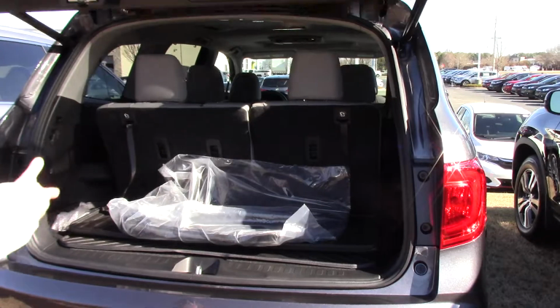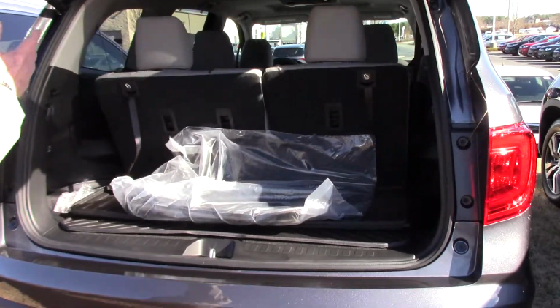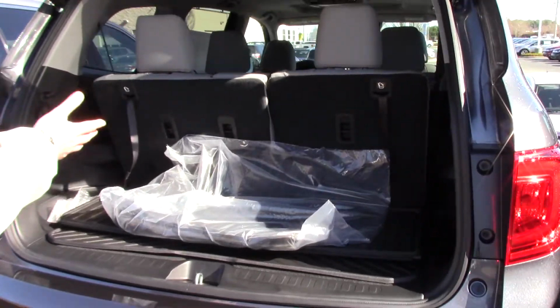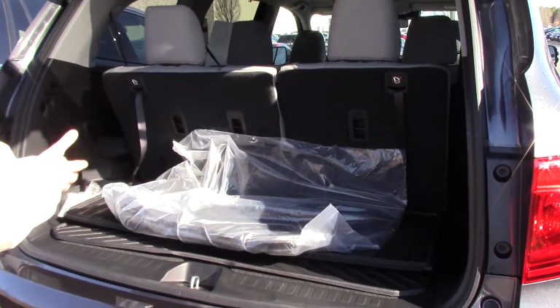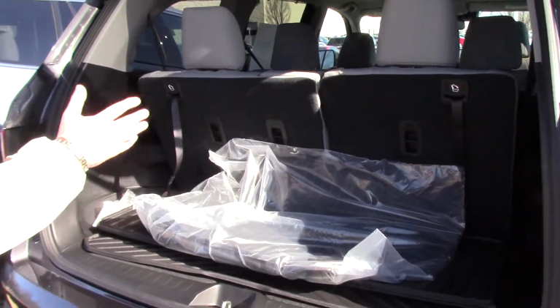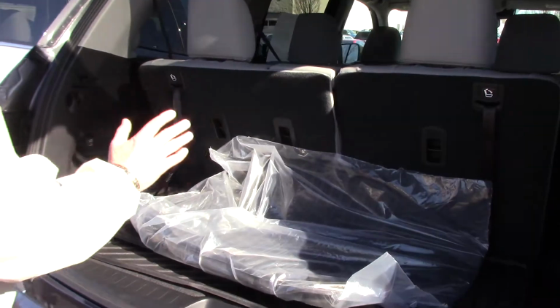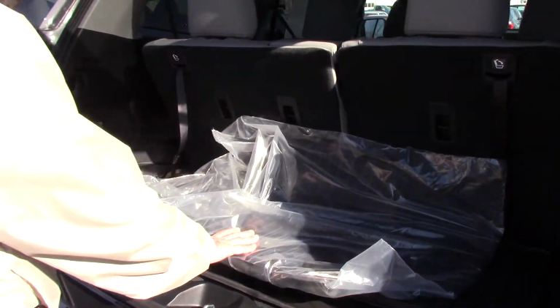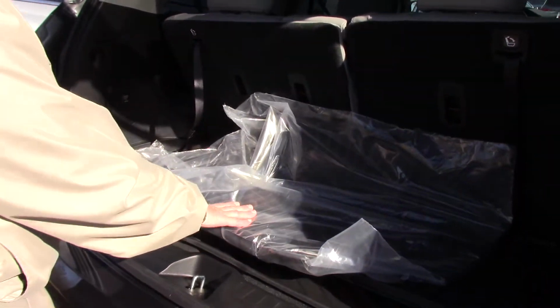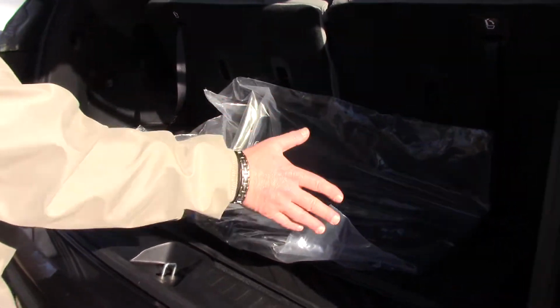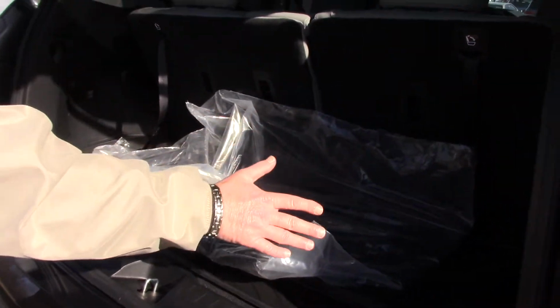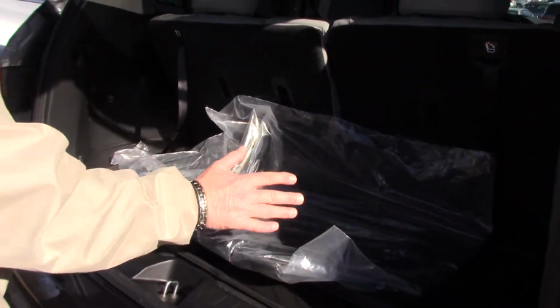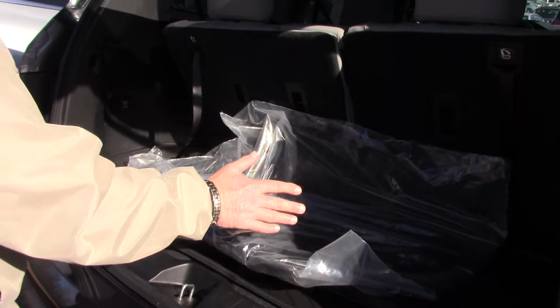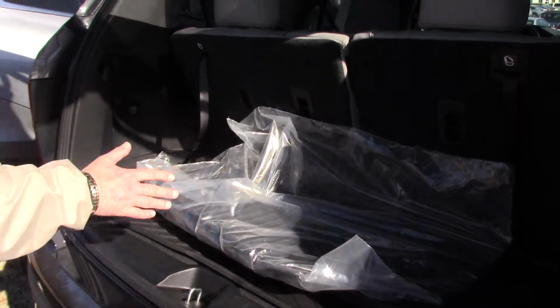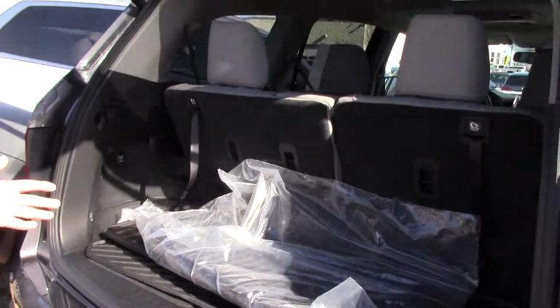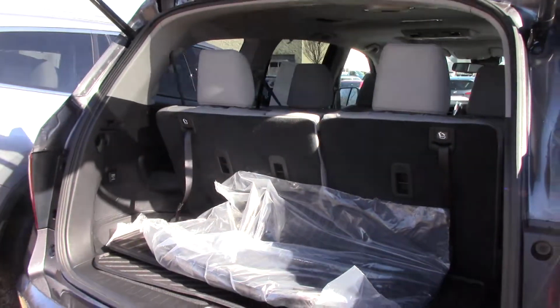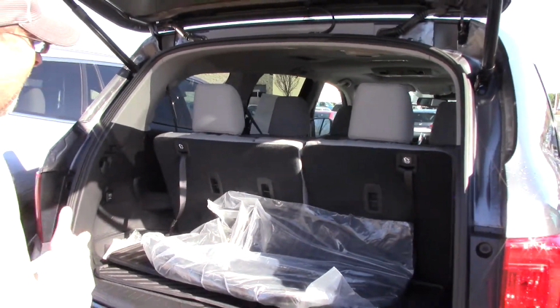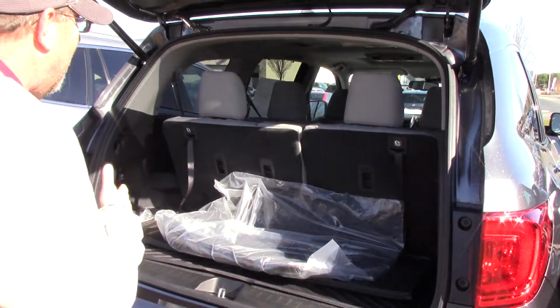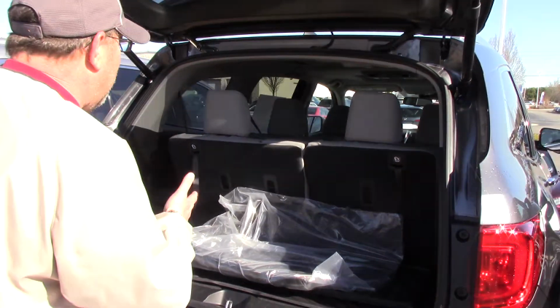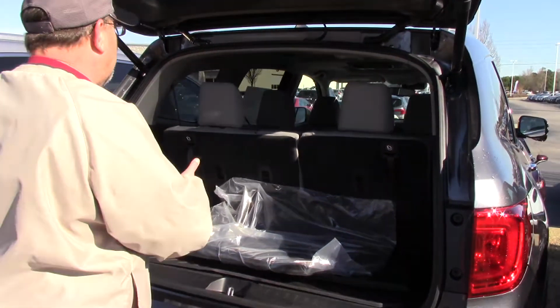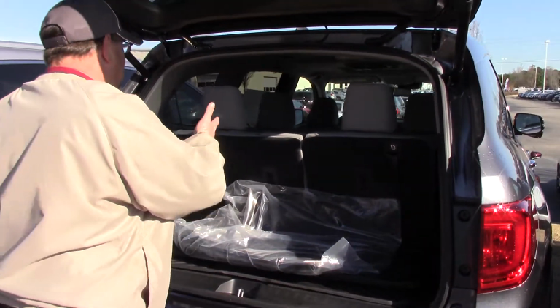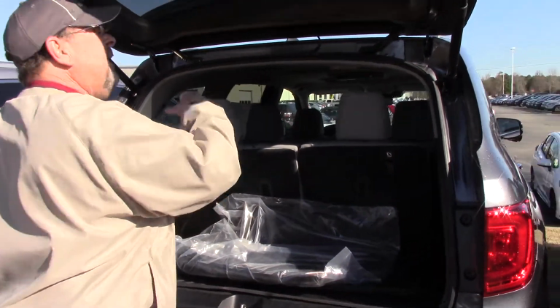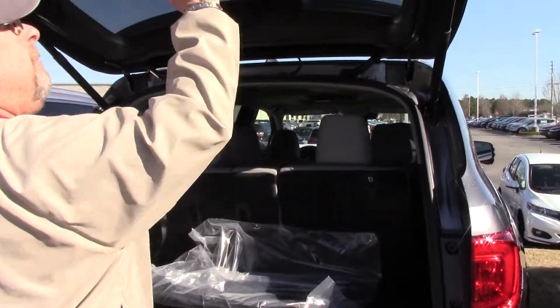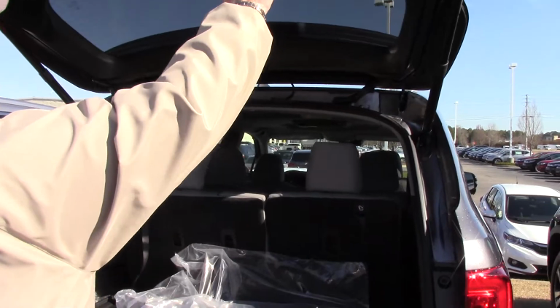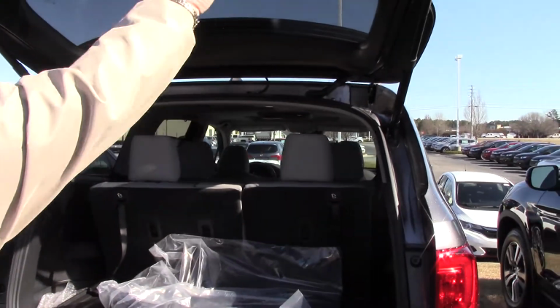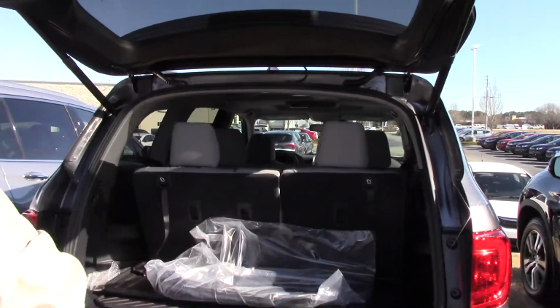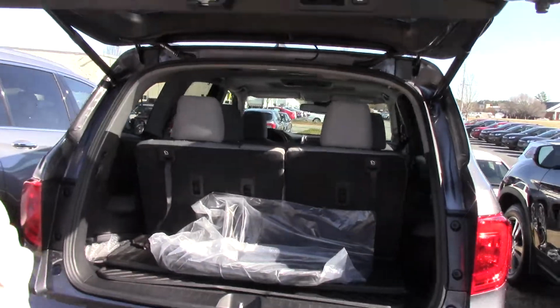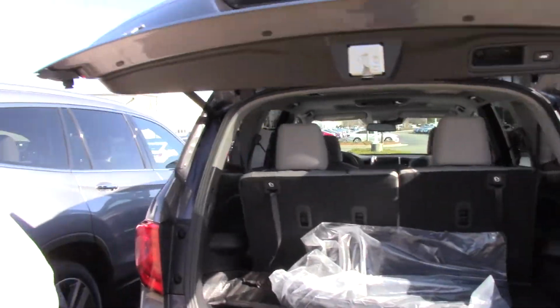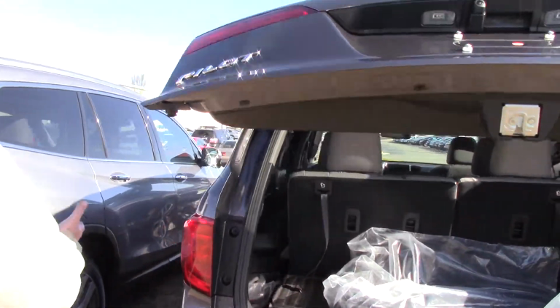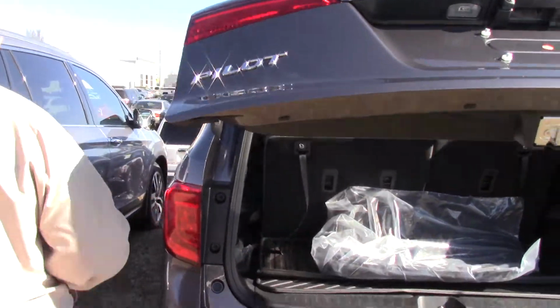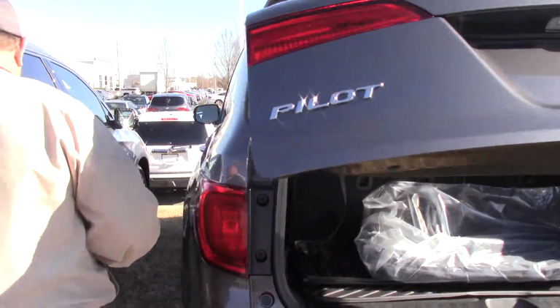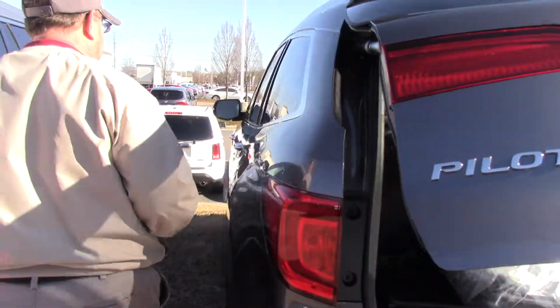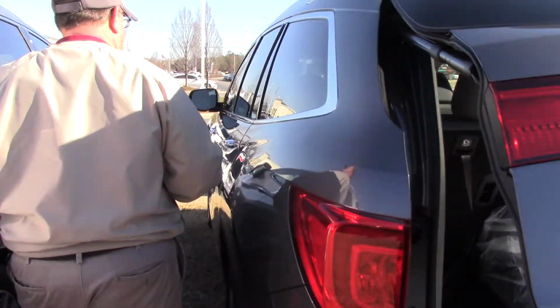It has a third row seat. It's got the all-weather mats in the trunk tray, if that's something you want to add on. And this one also has the DVD player and the navigation, which is a nice feature.